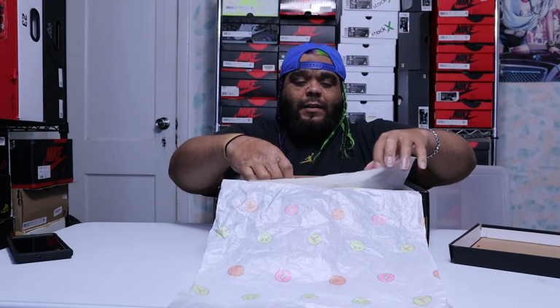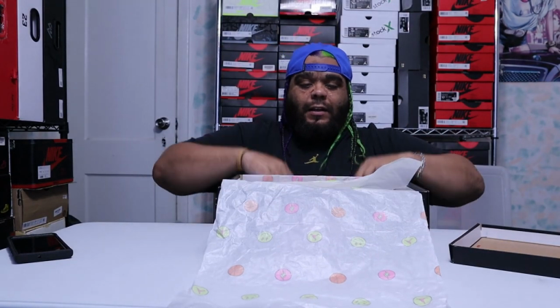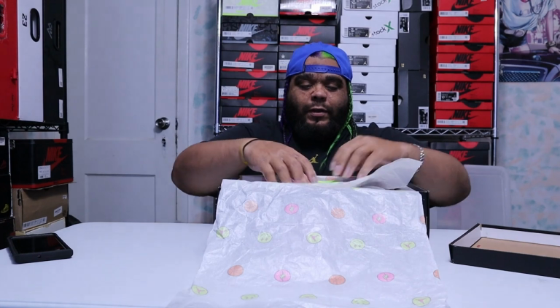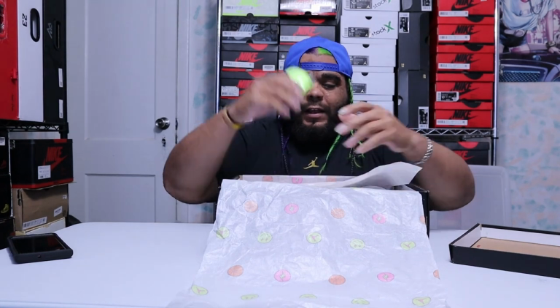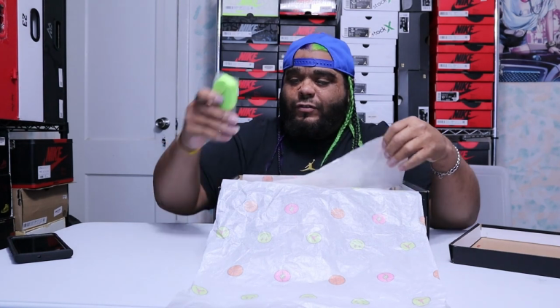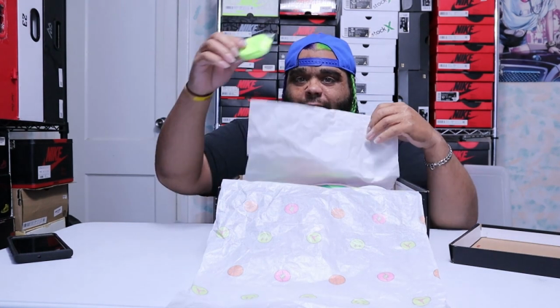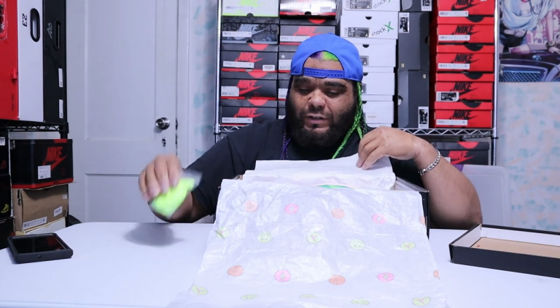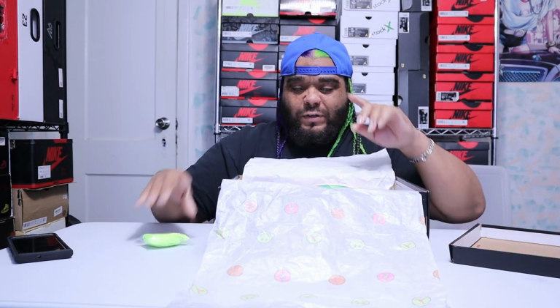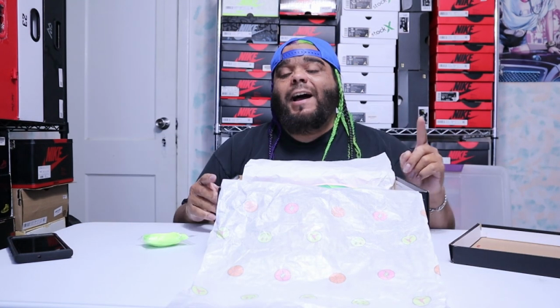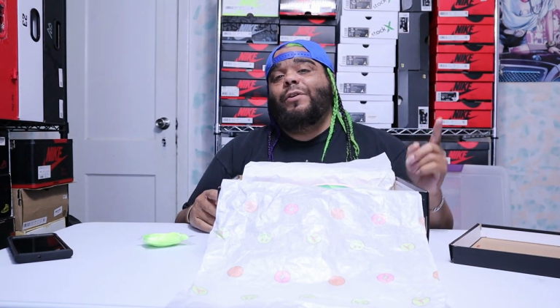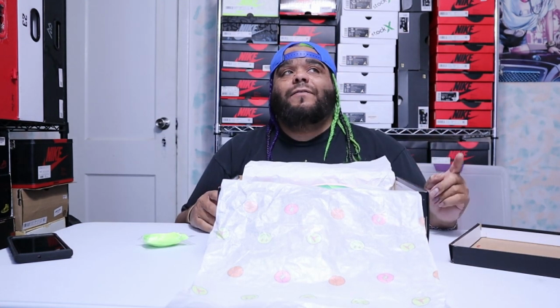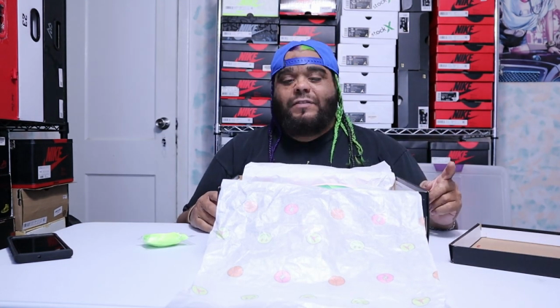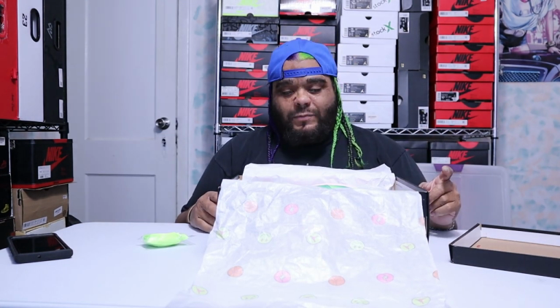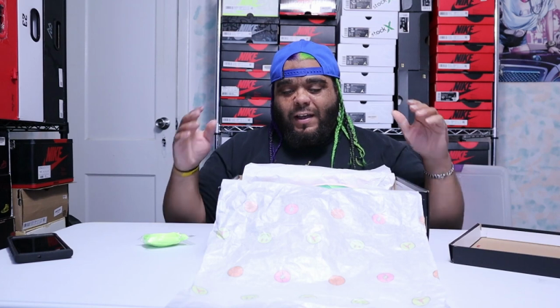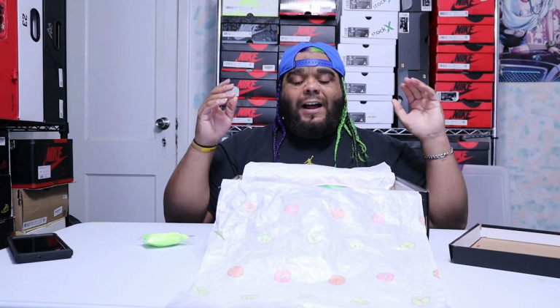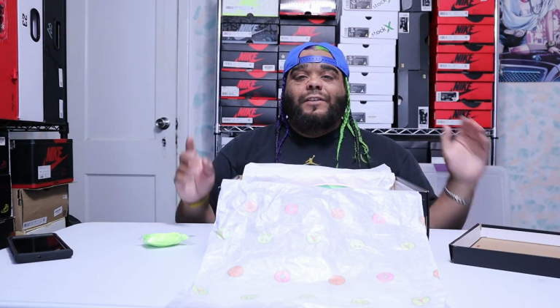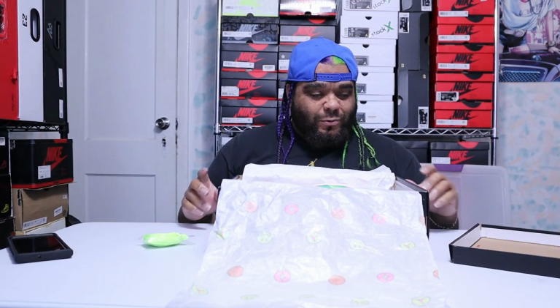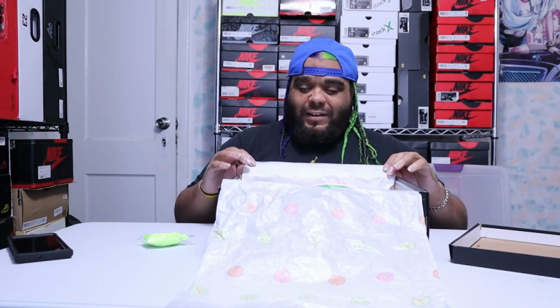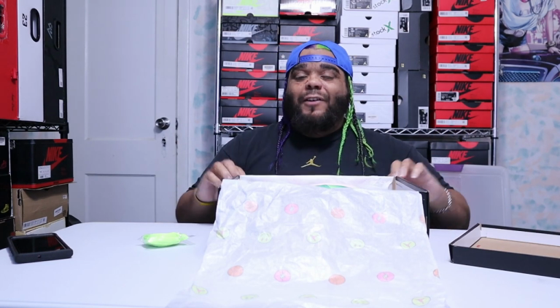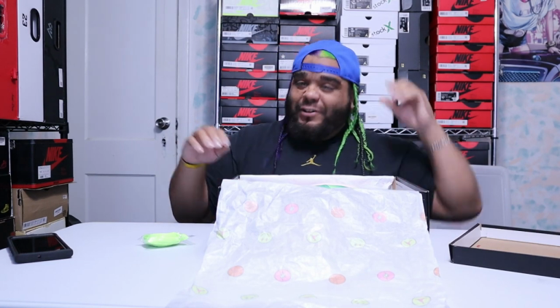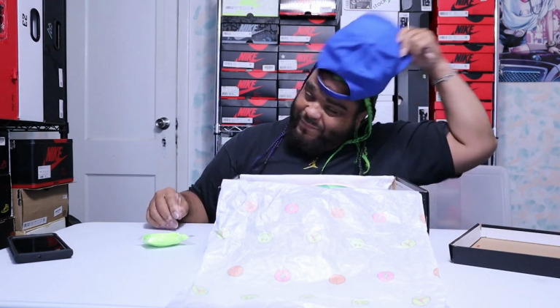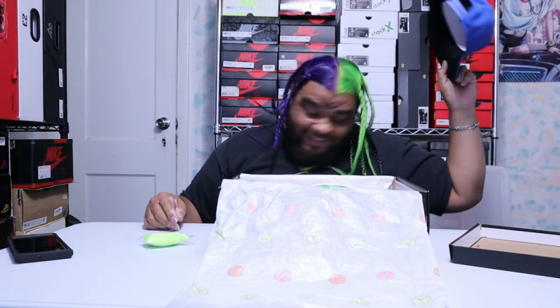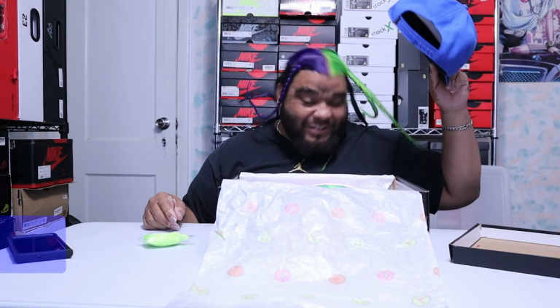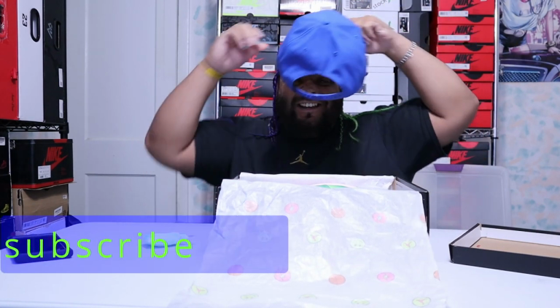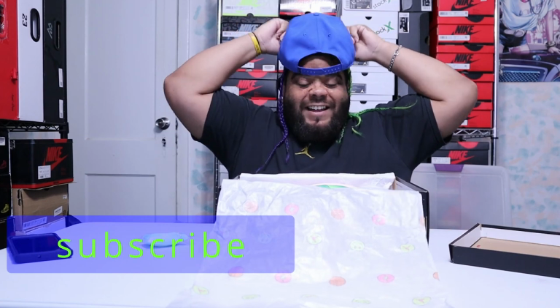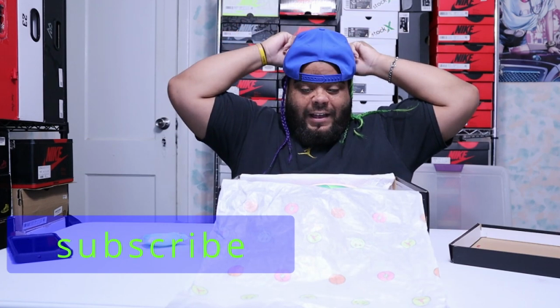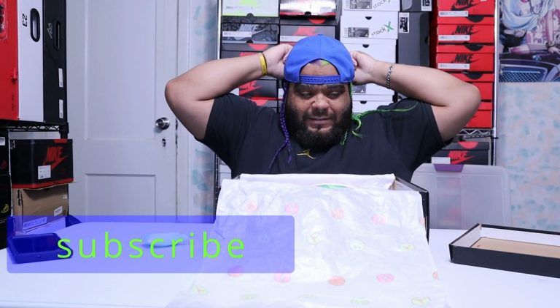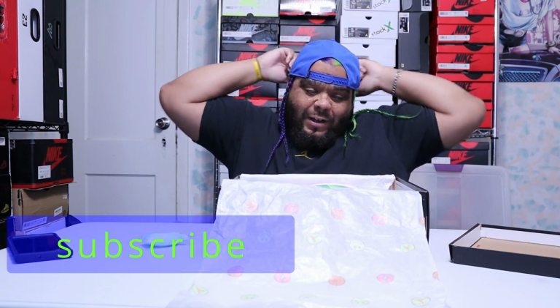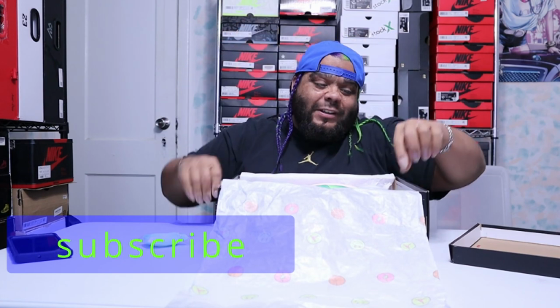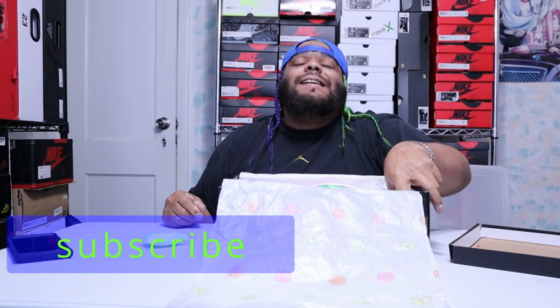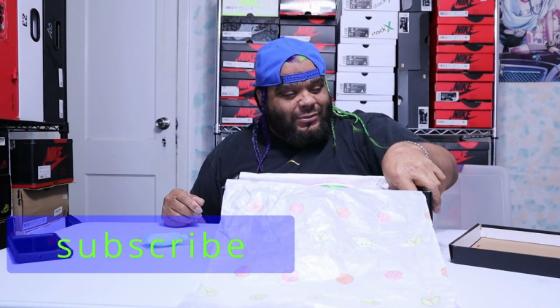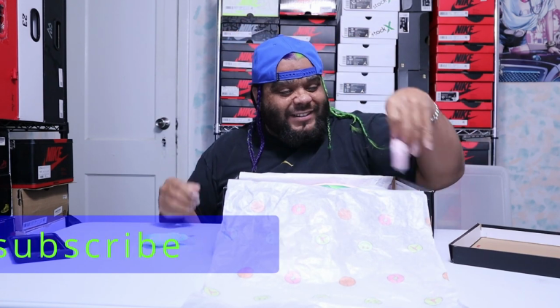It also comes with extra laces, which I'll get to in a second. Now I wore these like five or six times — I love this shoe, I love colors, and you know, representing for the Latinos.